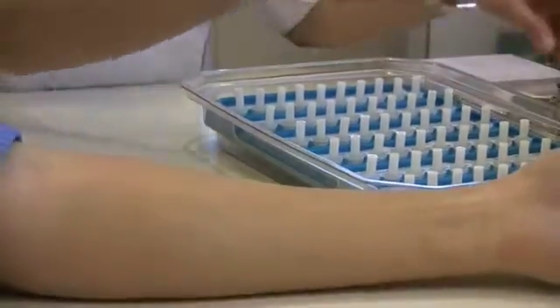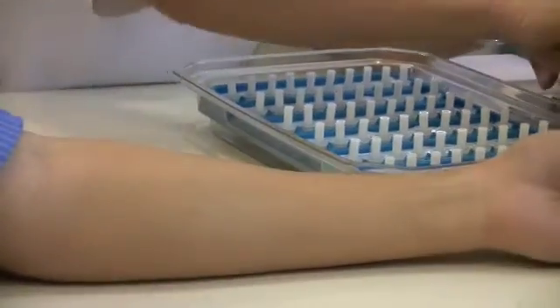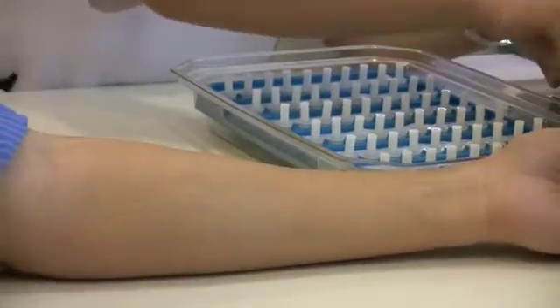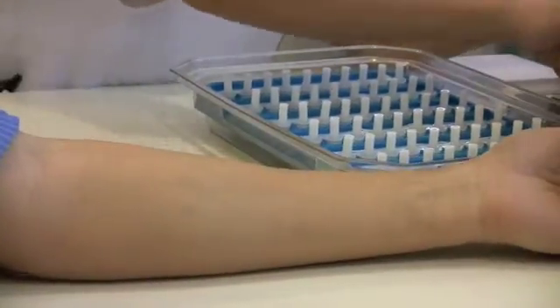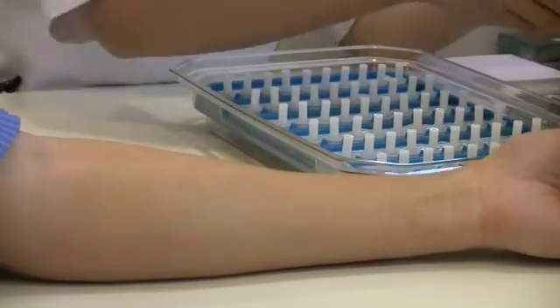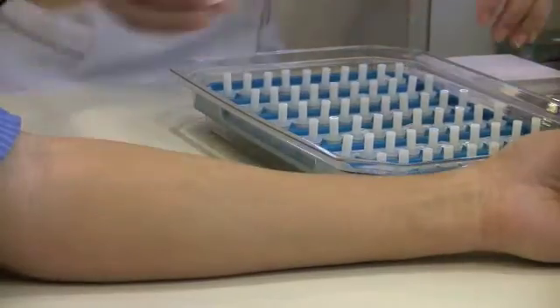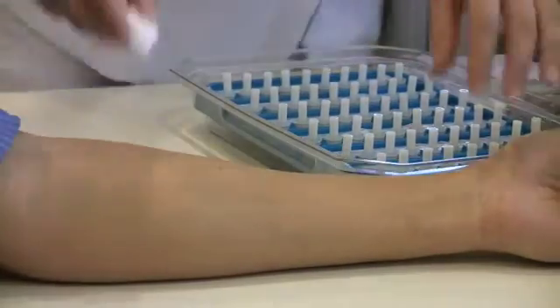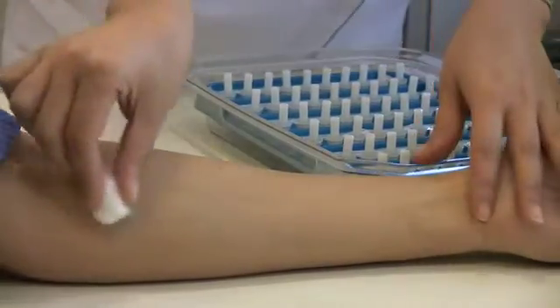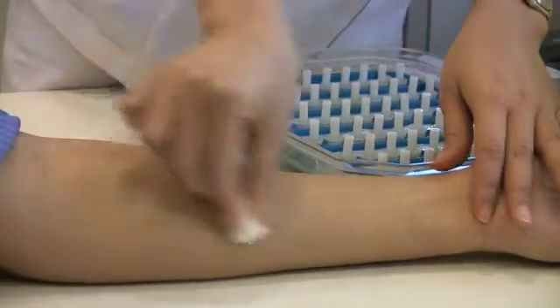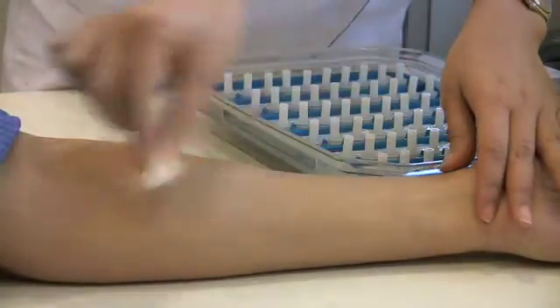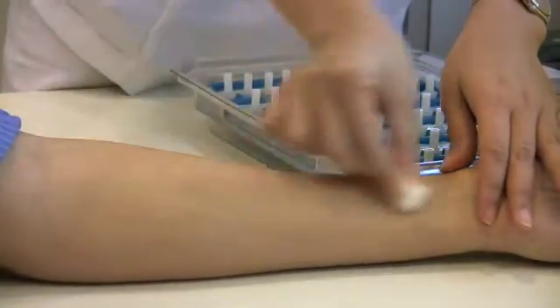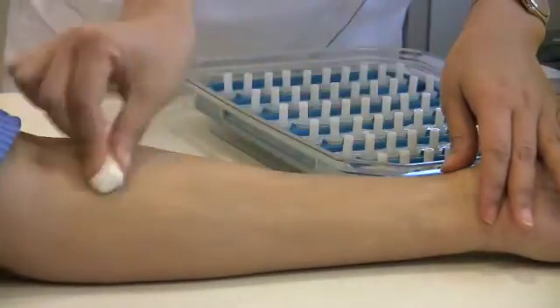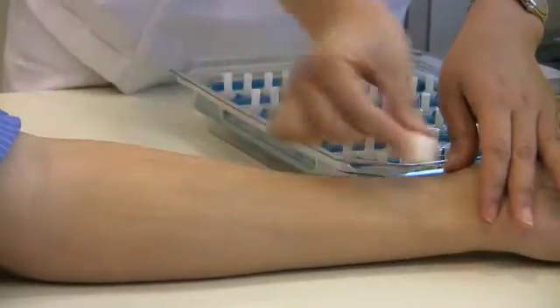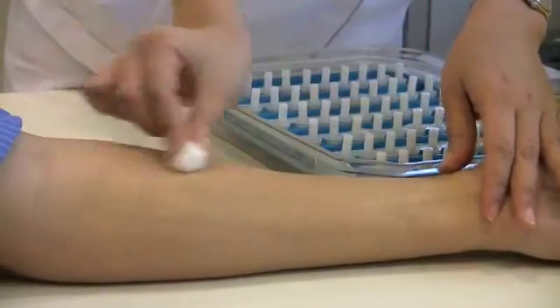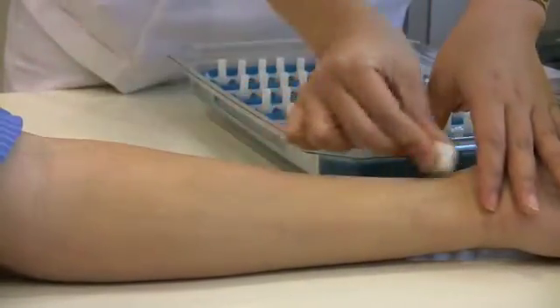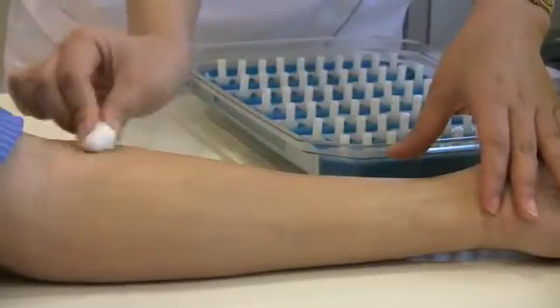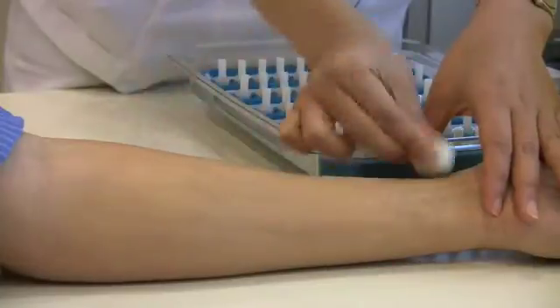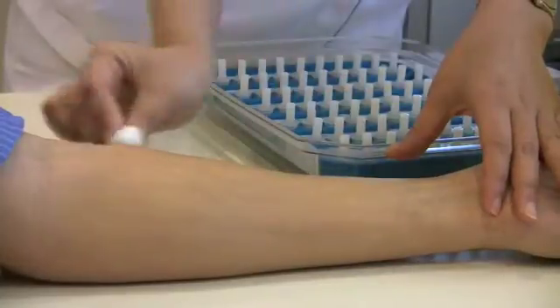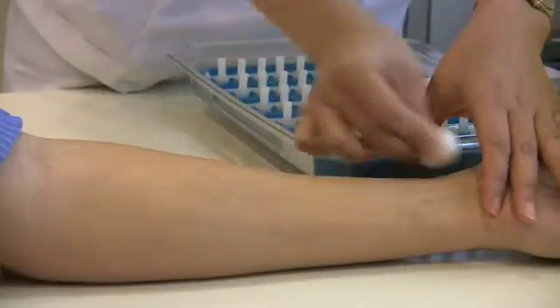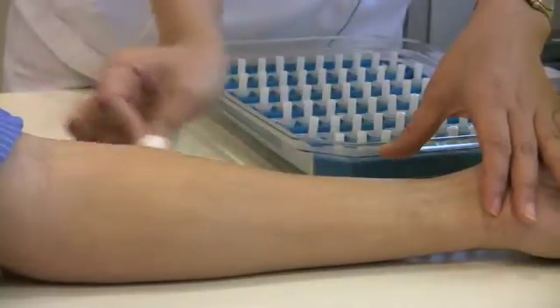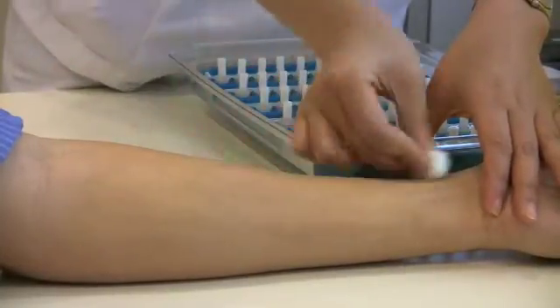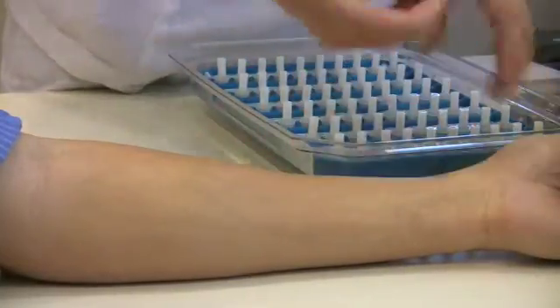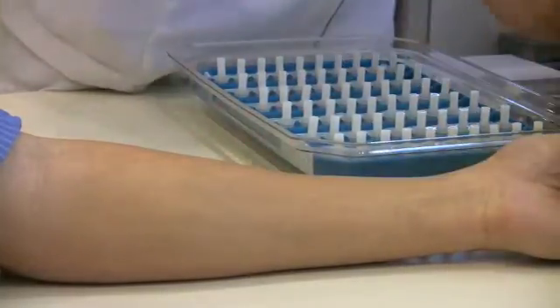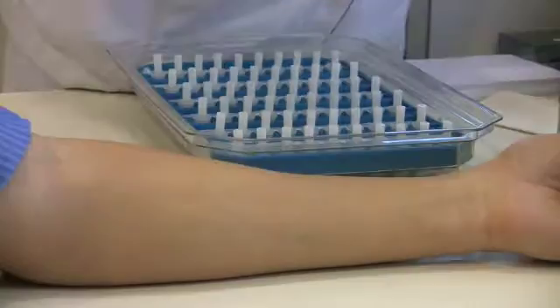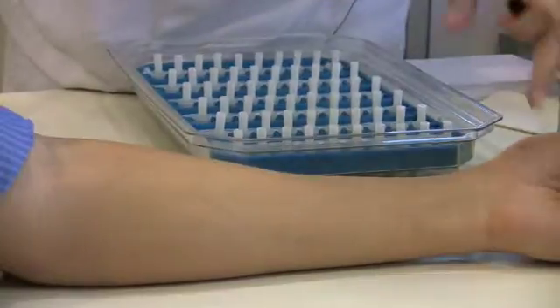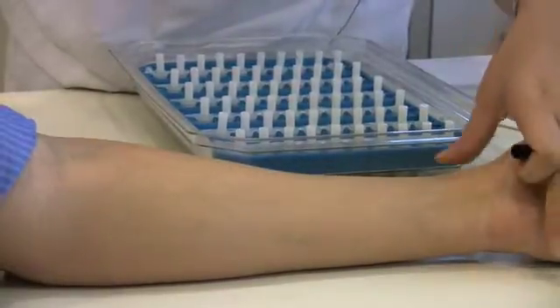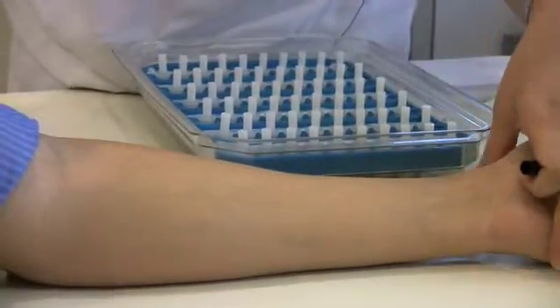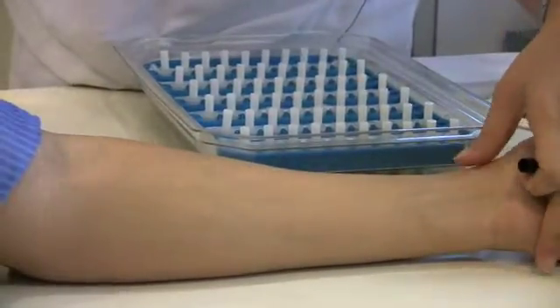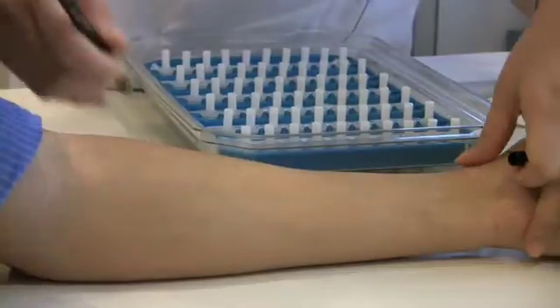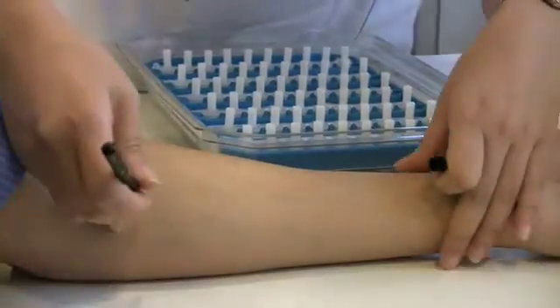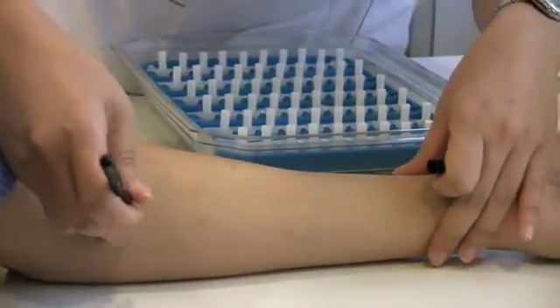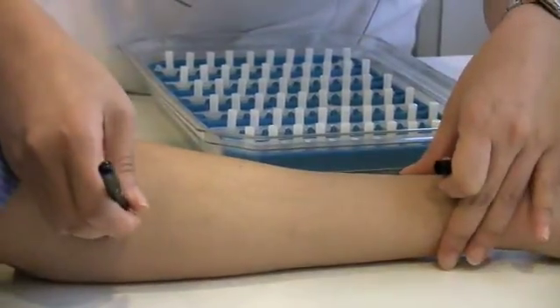First, the skin is cleaned with alcohol. The positions are then marked using a grease pencil.